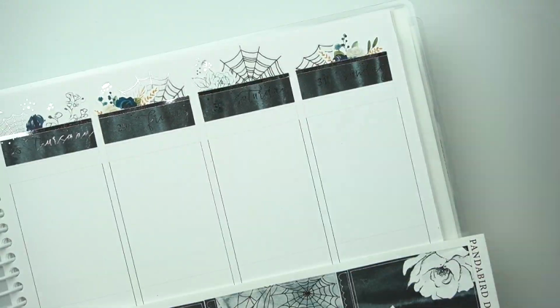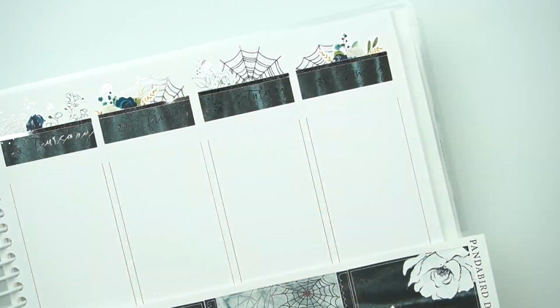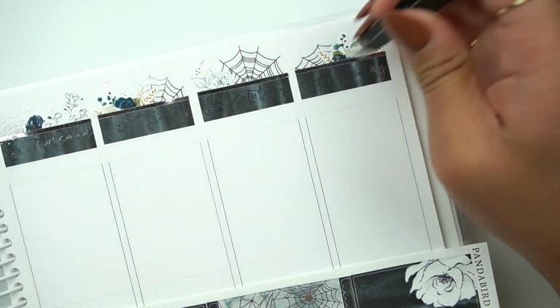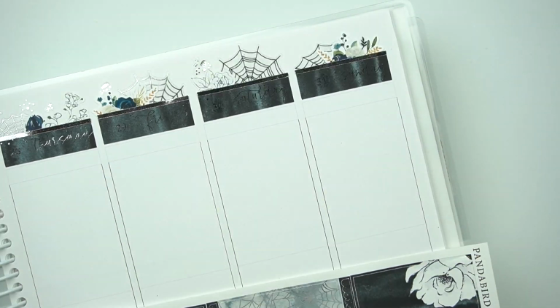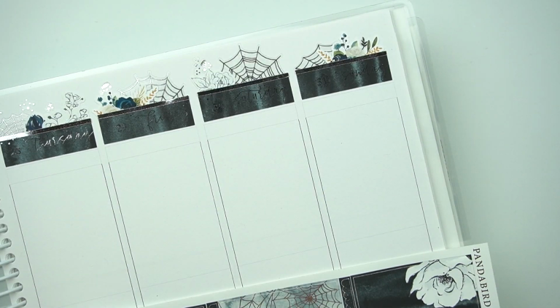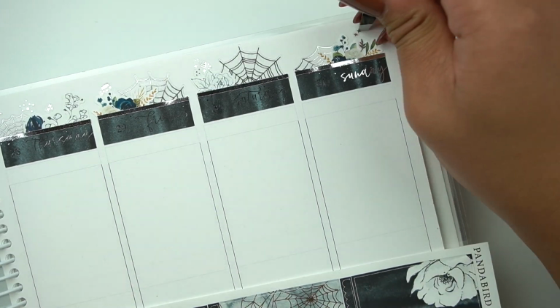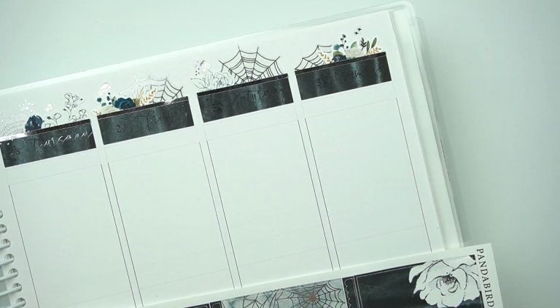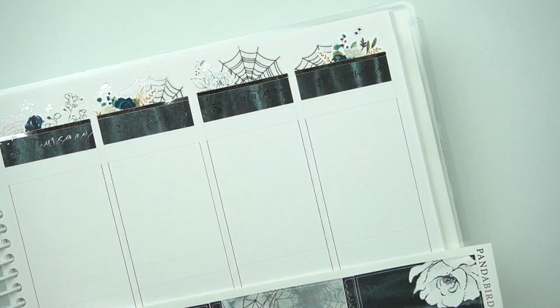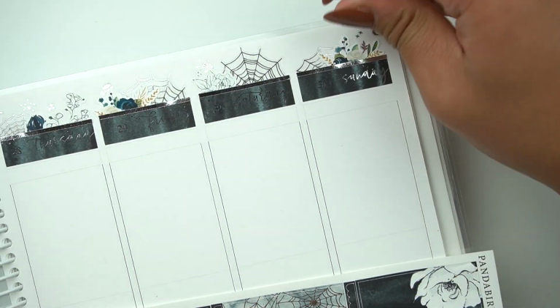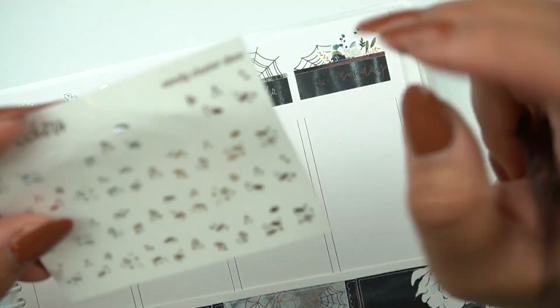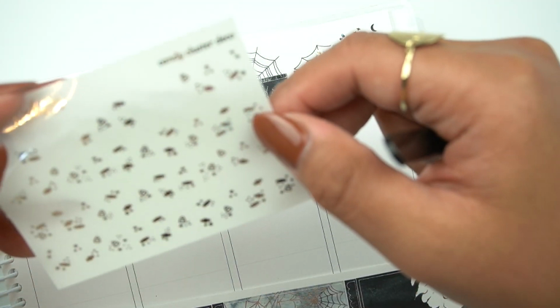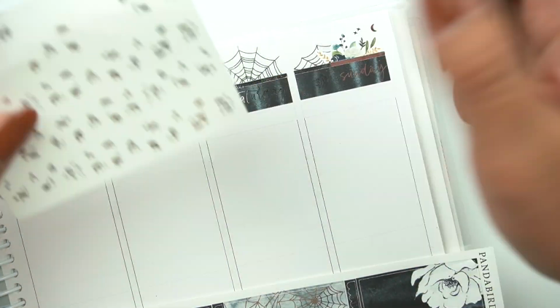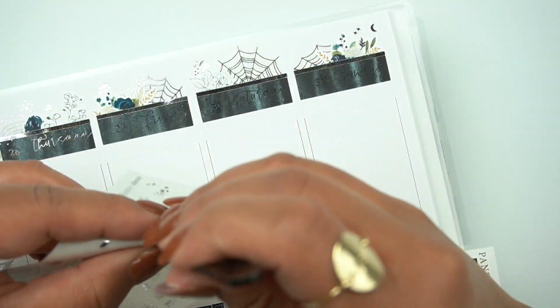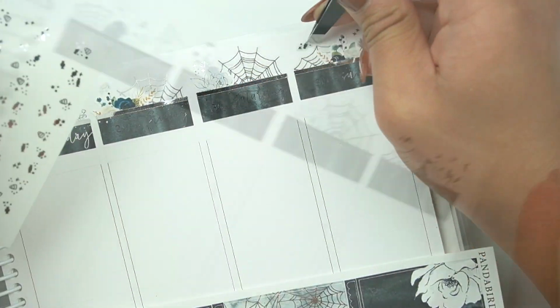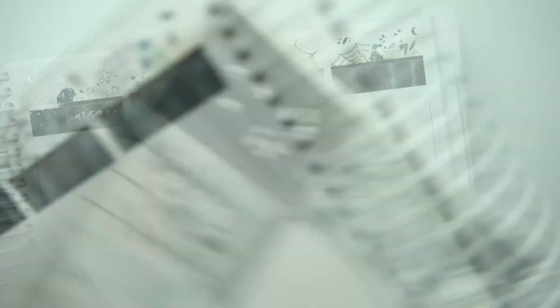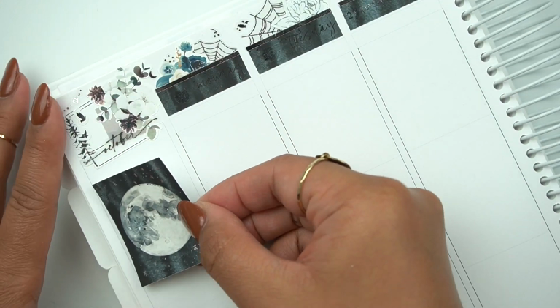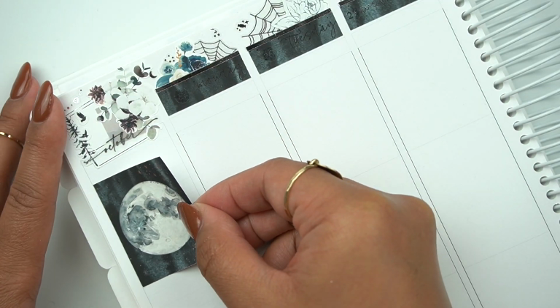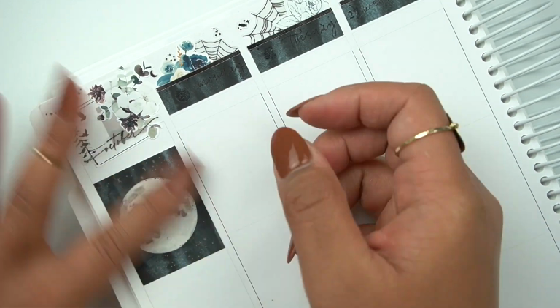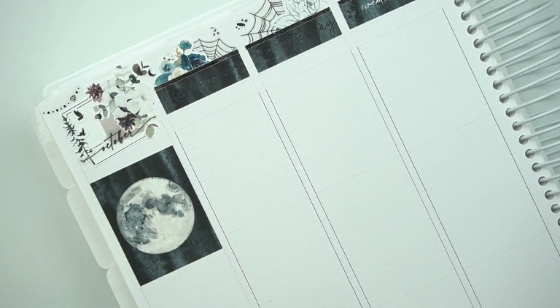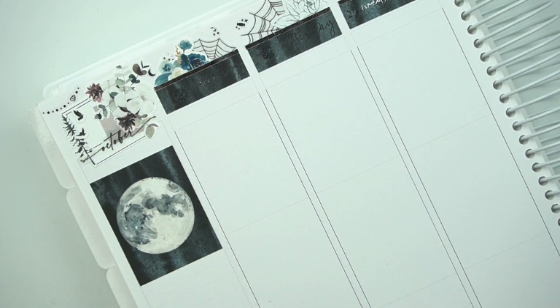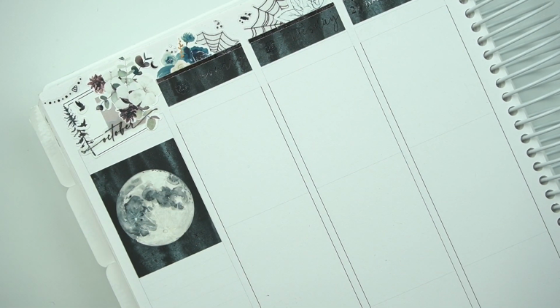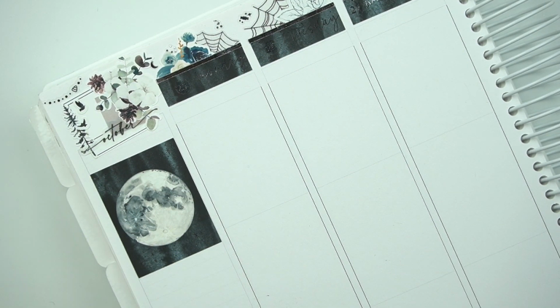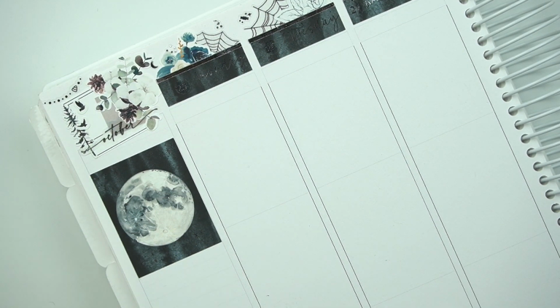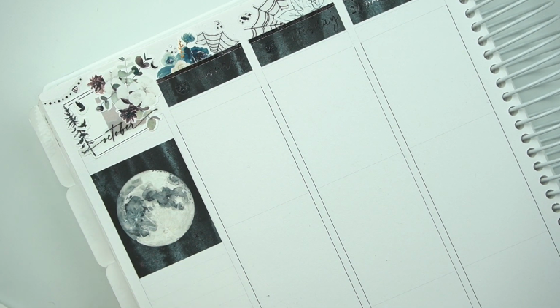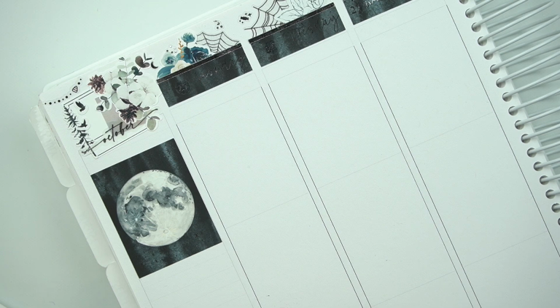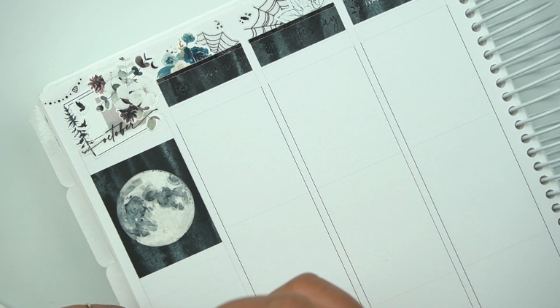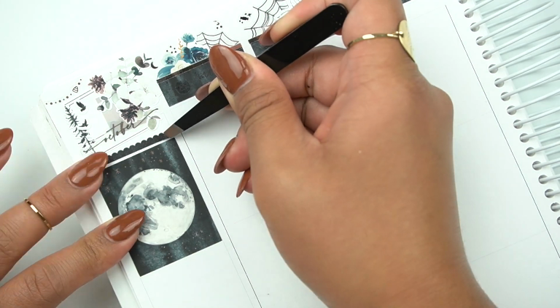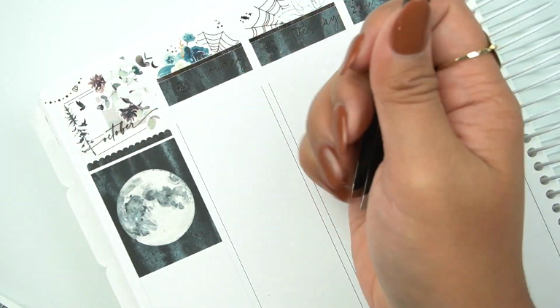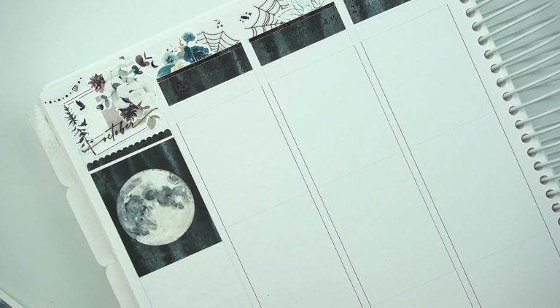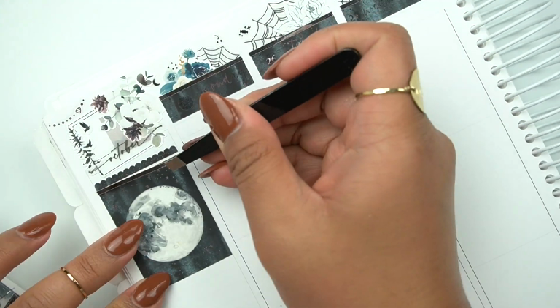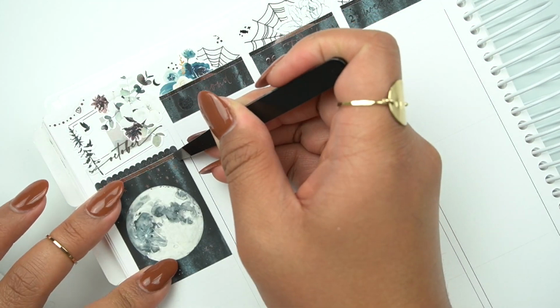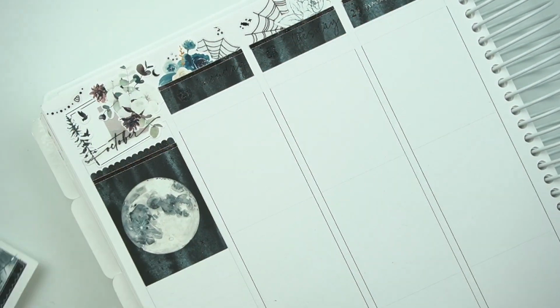I've been obsessed with these Dash of Sun Designs dividers. They have been my newest obsession. I love them so much — they're amazing, very well made, and I like that you can cut up the dividers to make the most use out of the sheet. So you'll see here the month section.